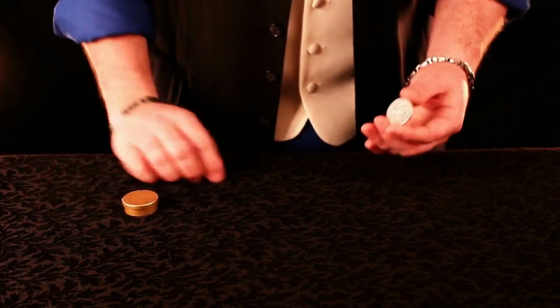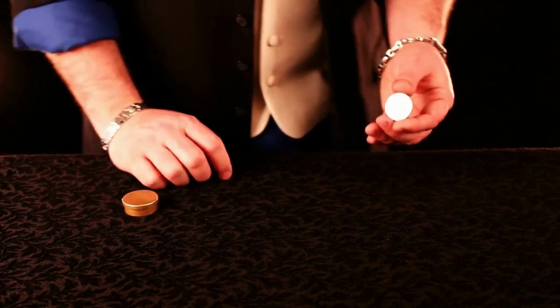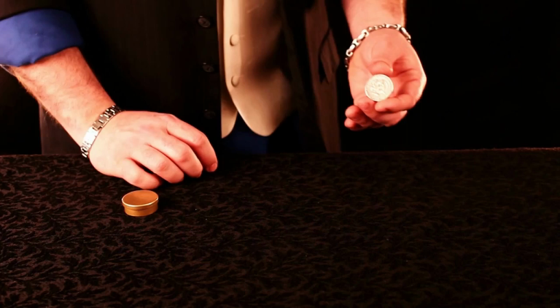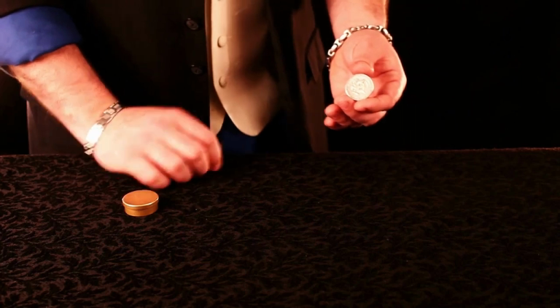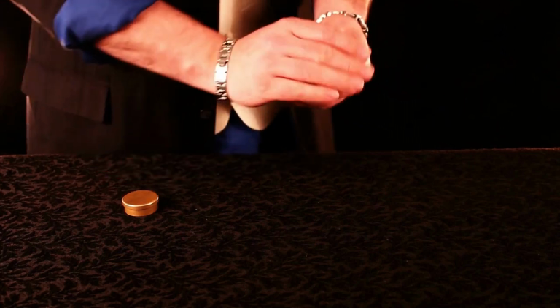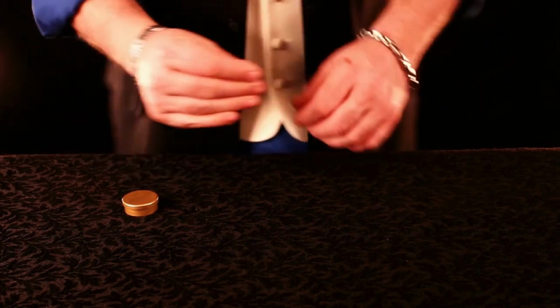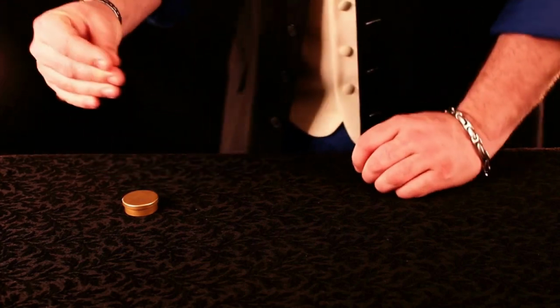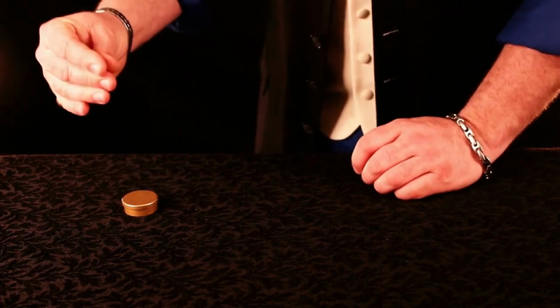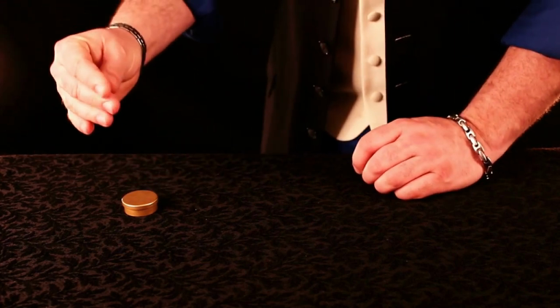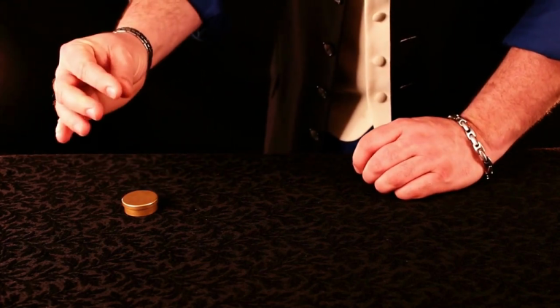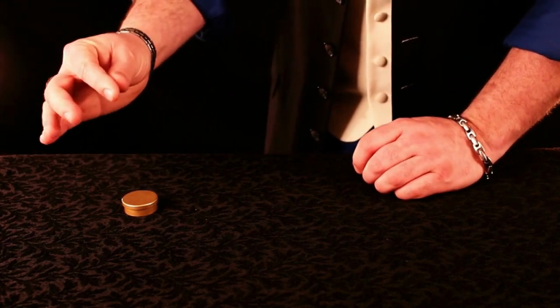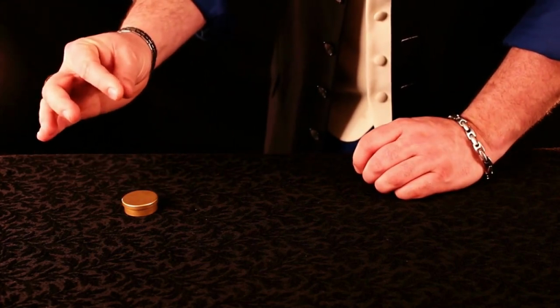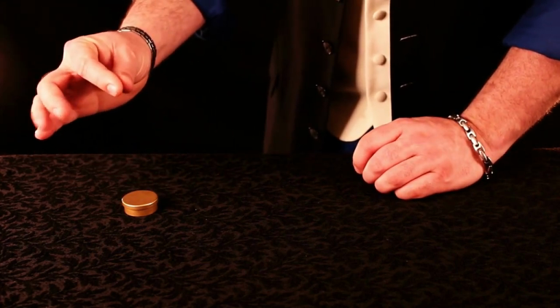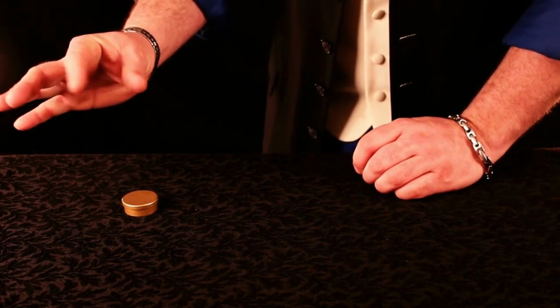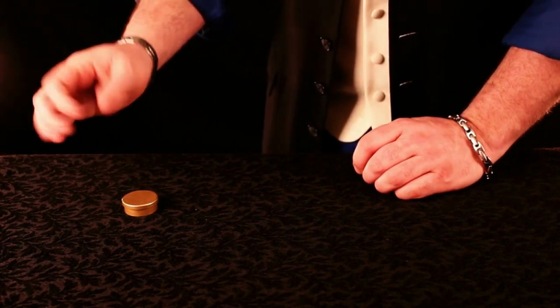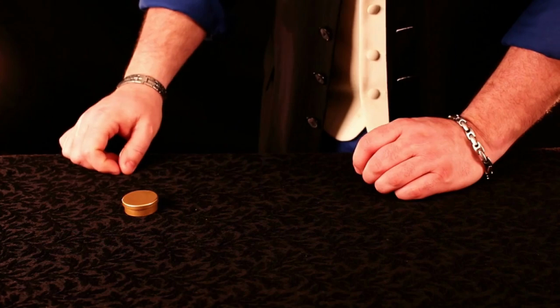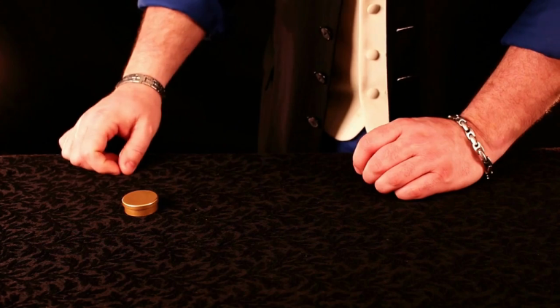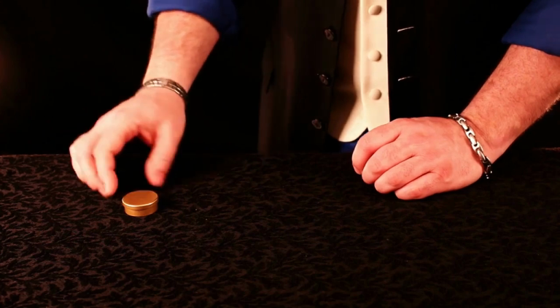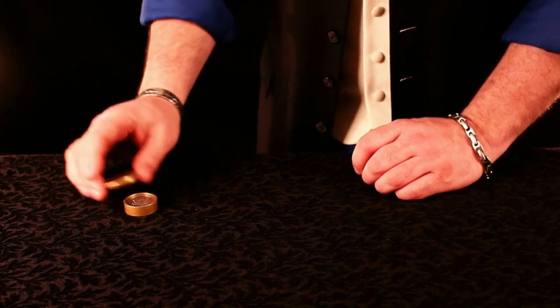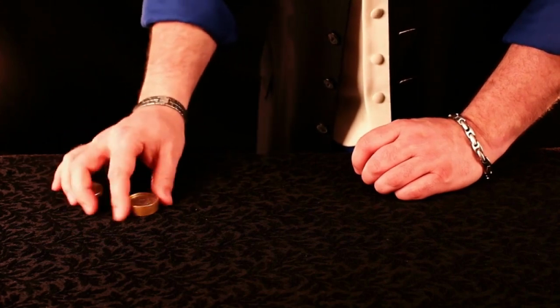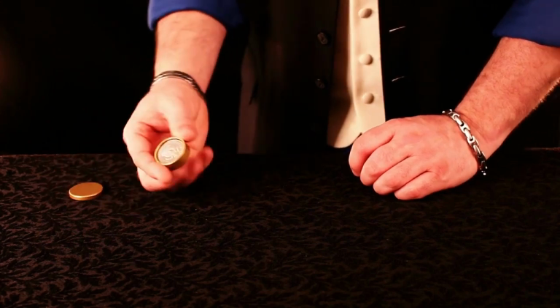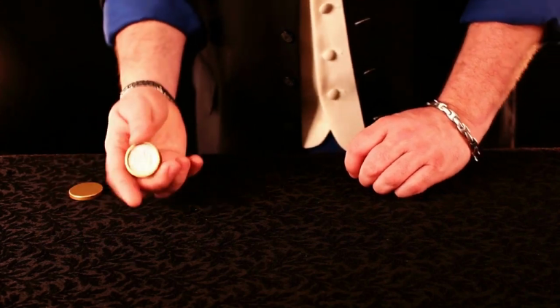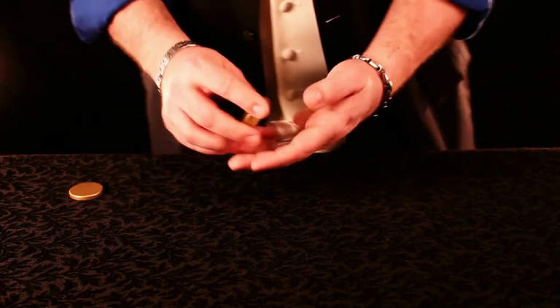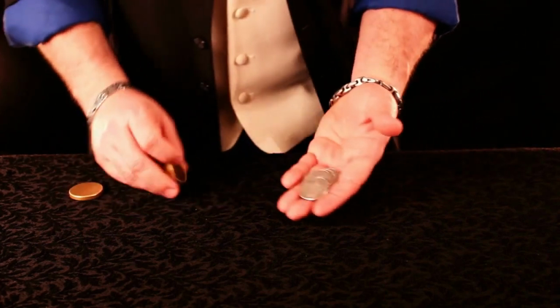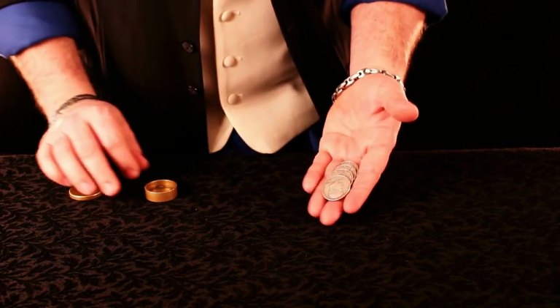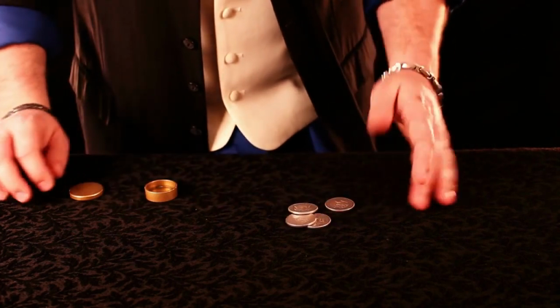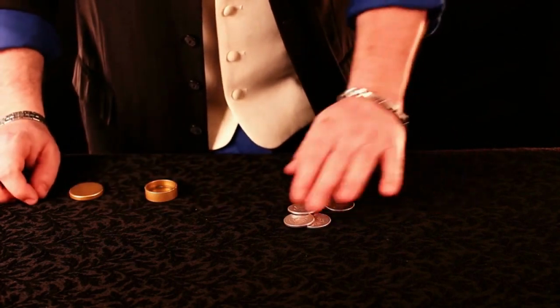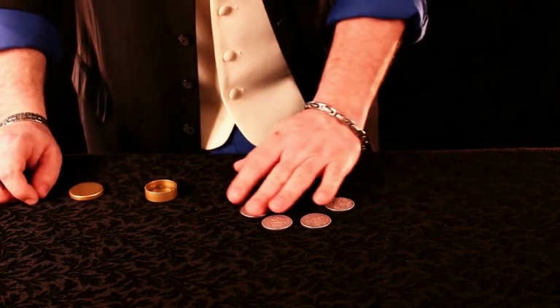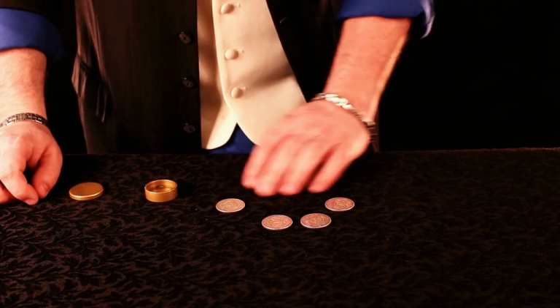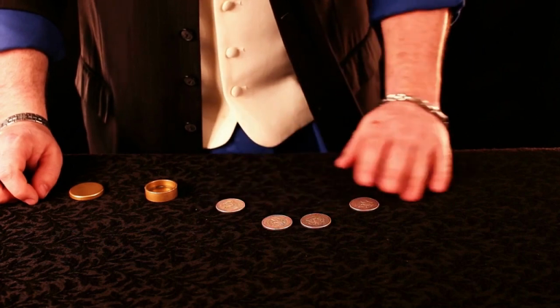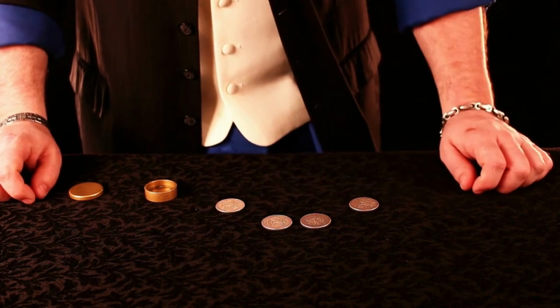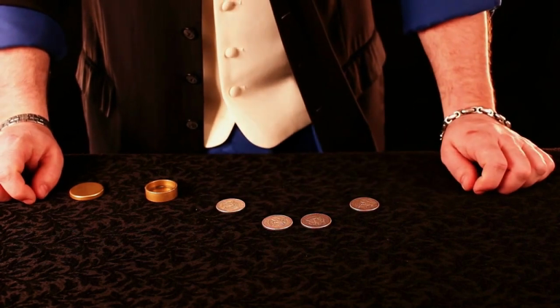One left to go. This one we just squeeze, and when we let go of it, it too appears inside the box, leaving all four coins inside.